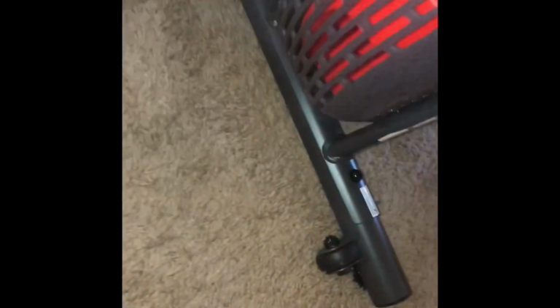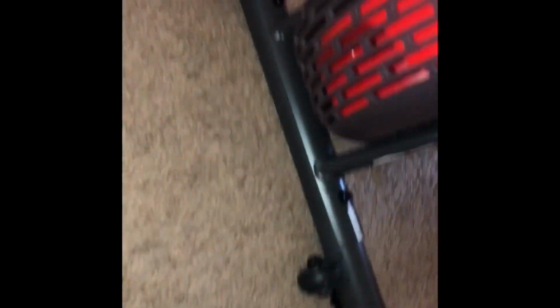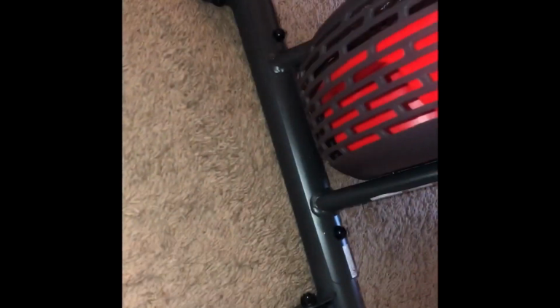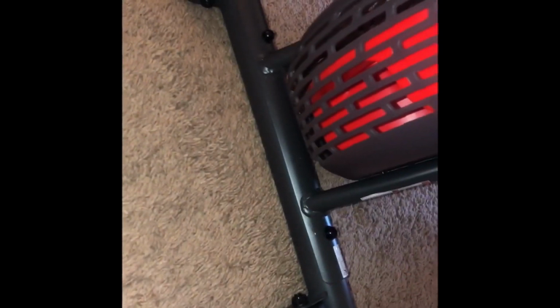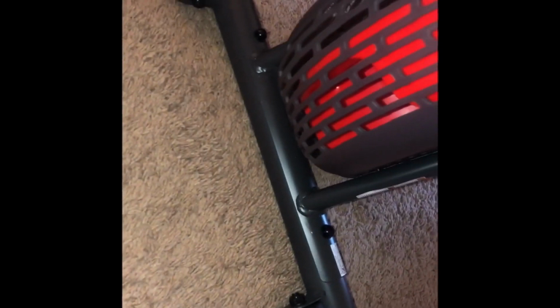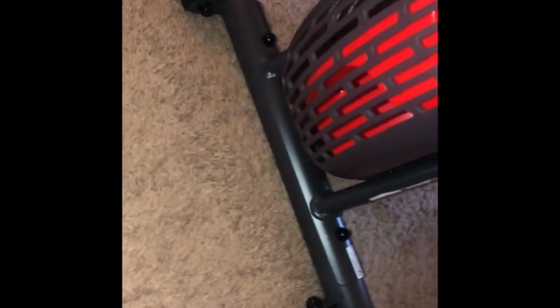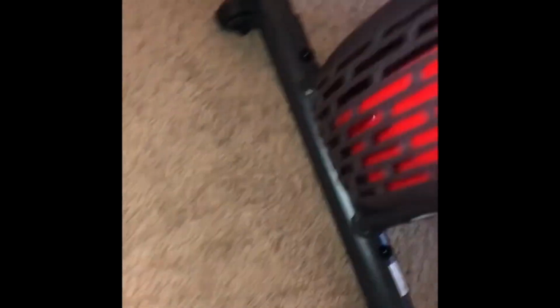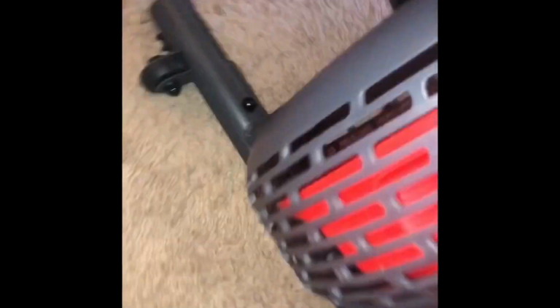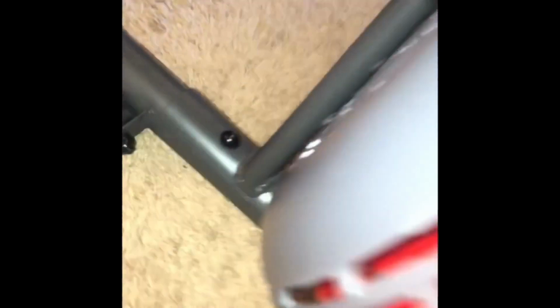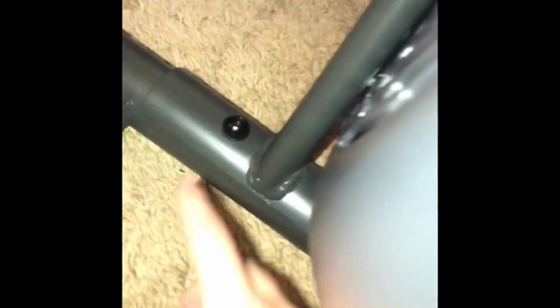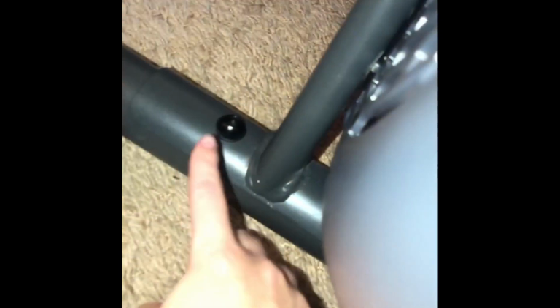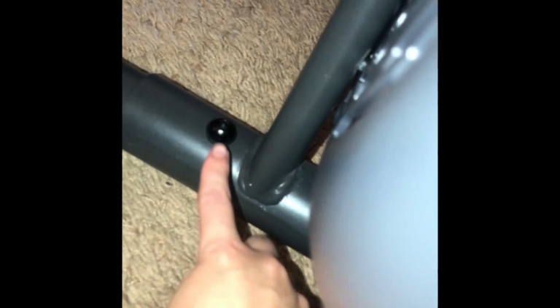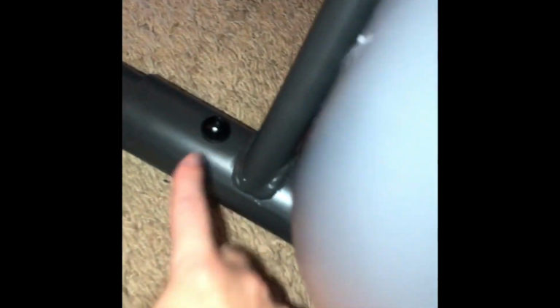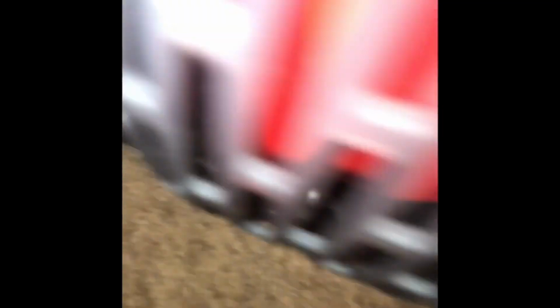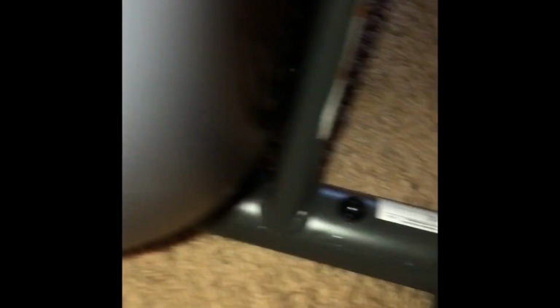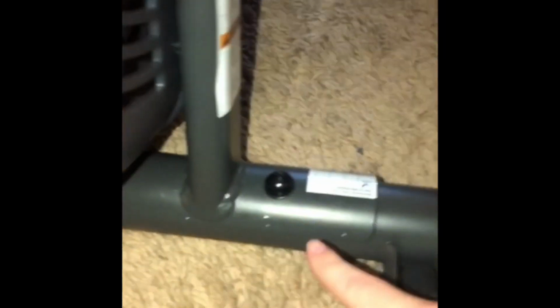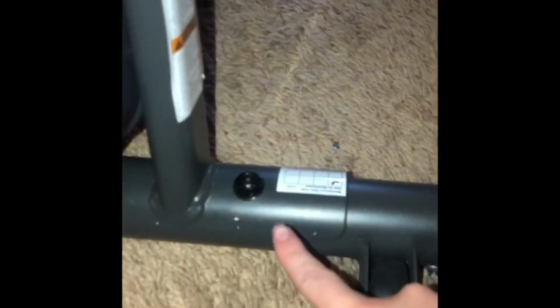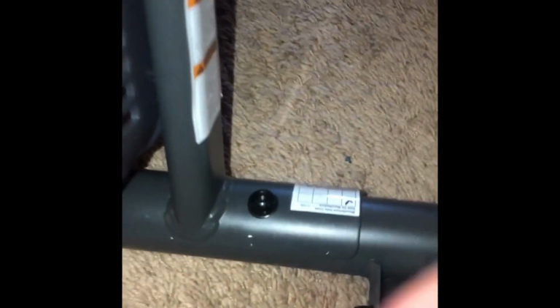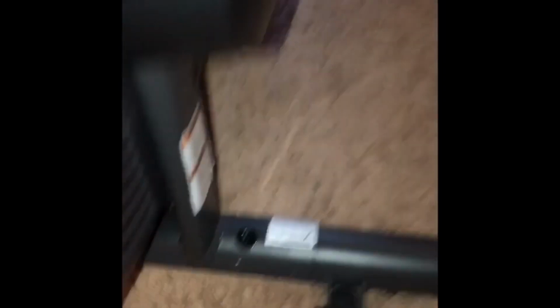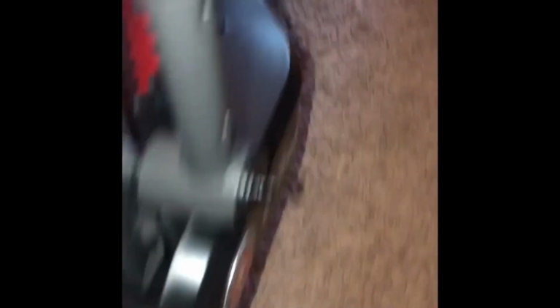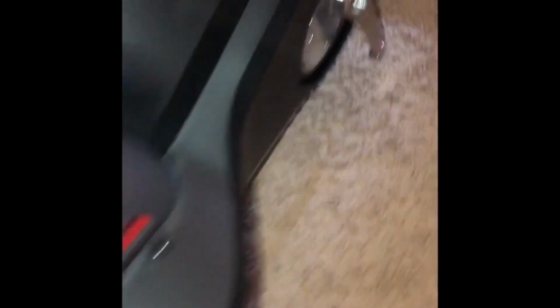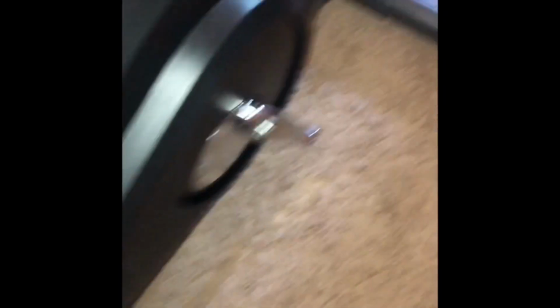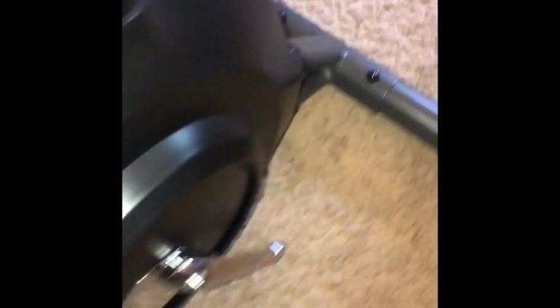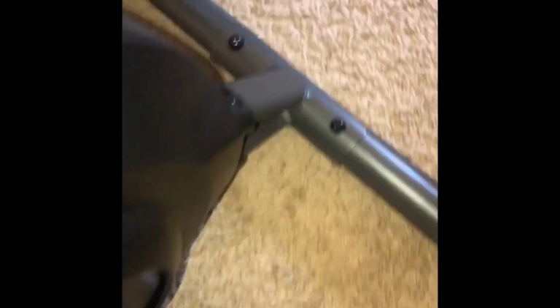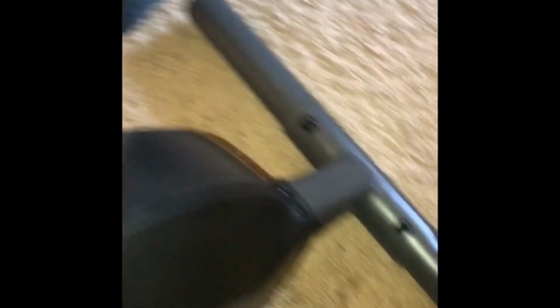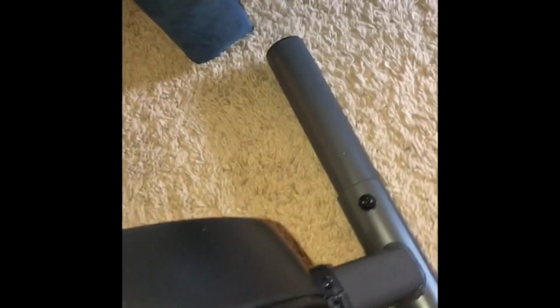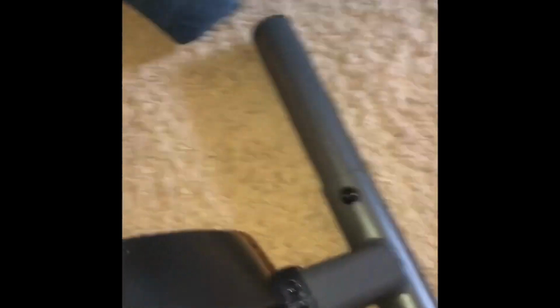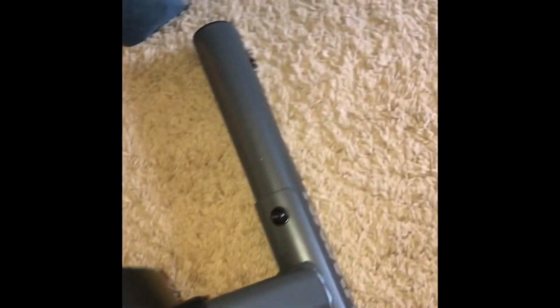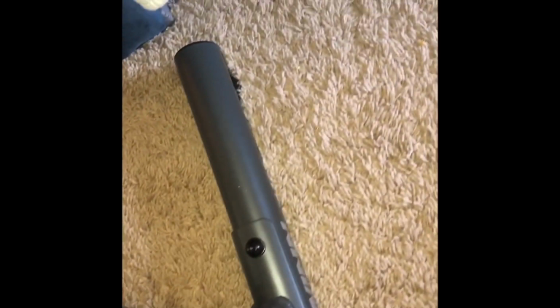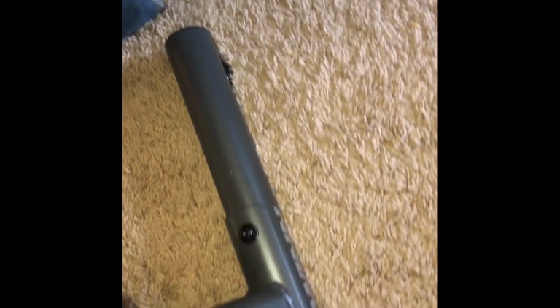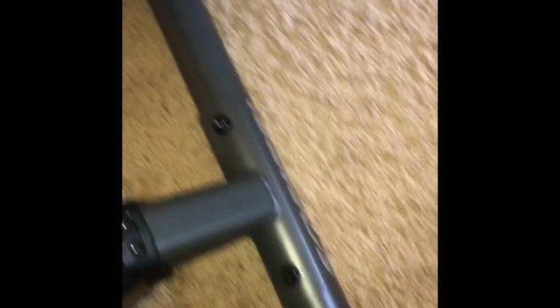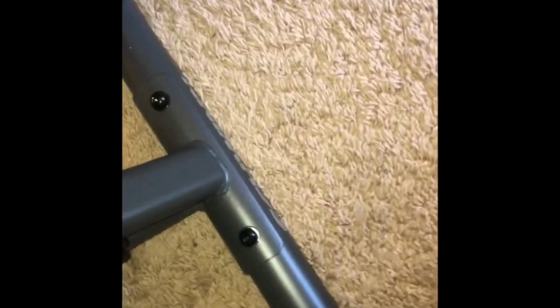So now we had to attach the feet of the bike. This side had wheels, the other side didn't. I'm just pointing to the little bolts or nails that we had to twist in for the feet.